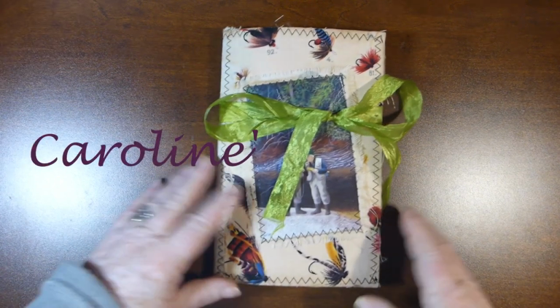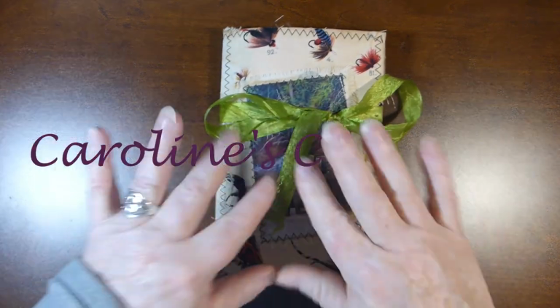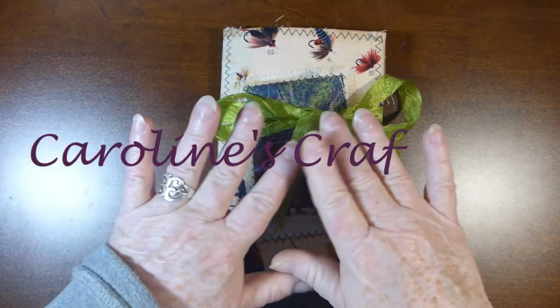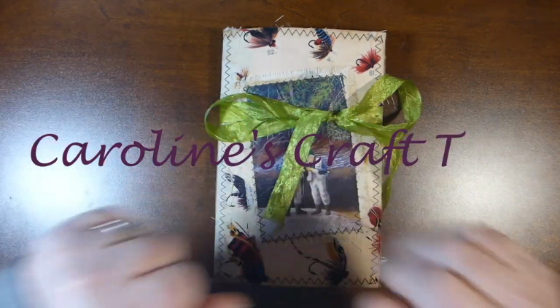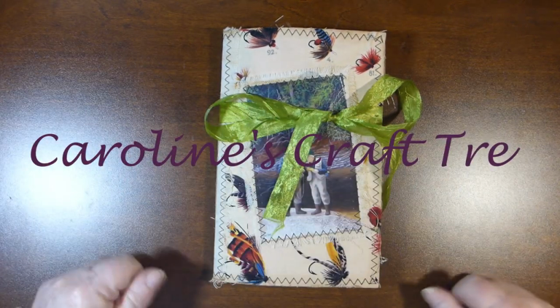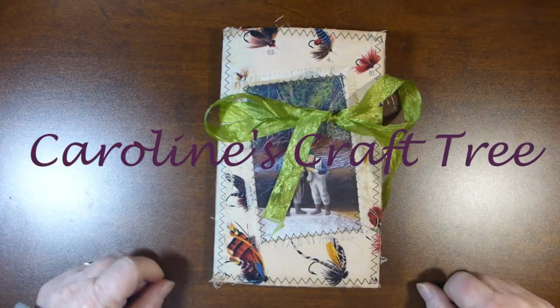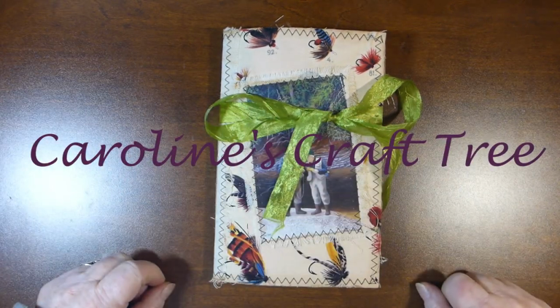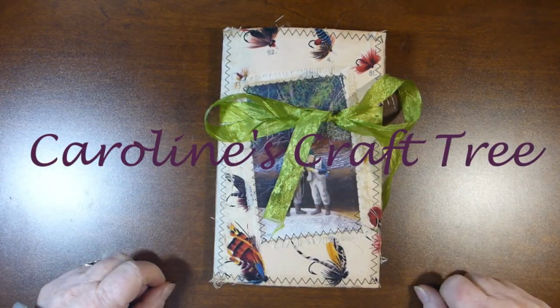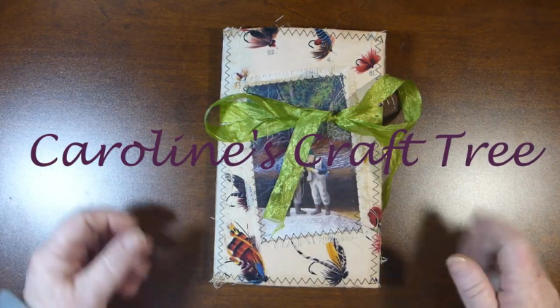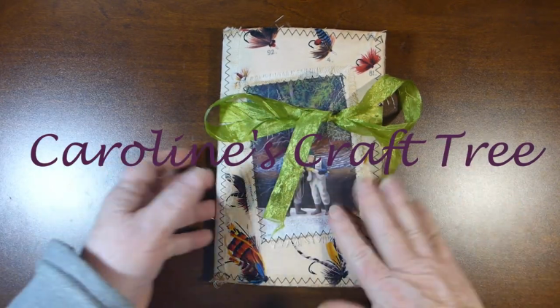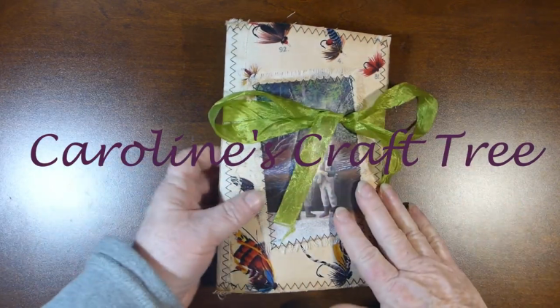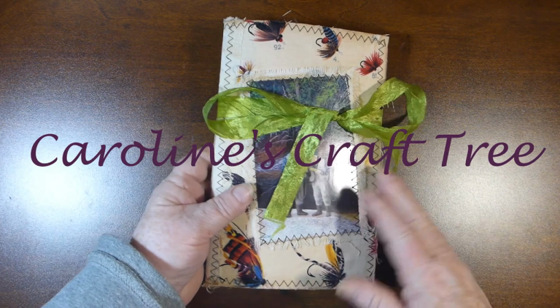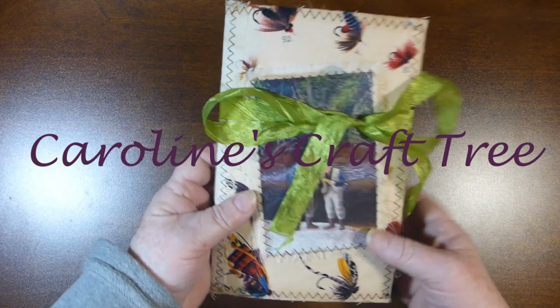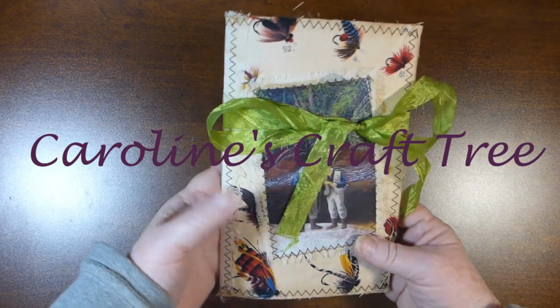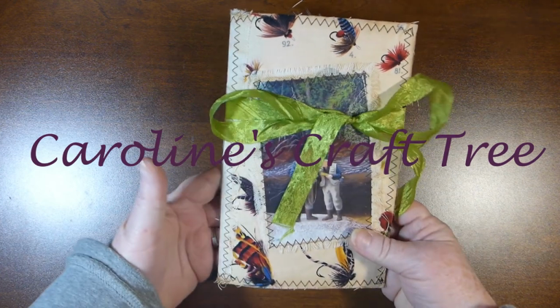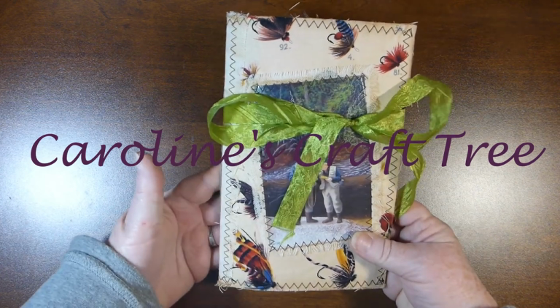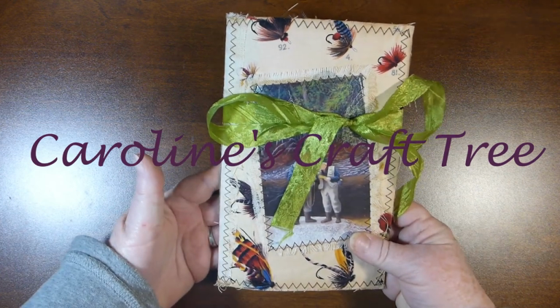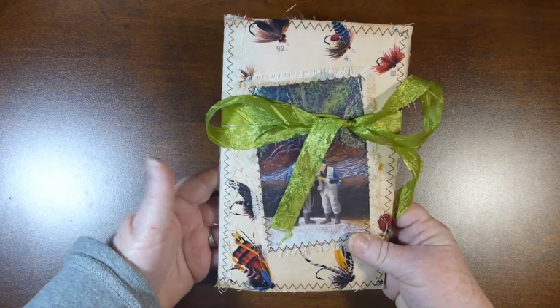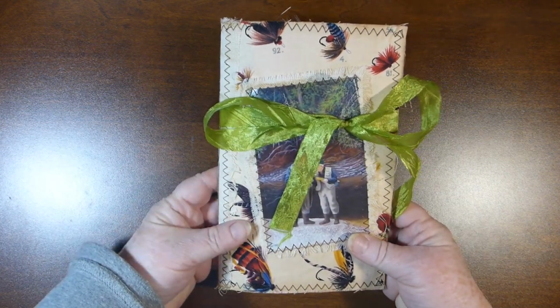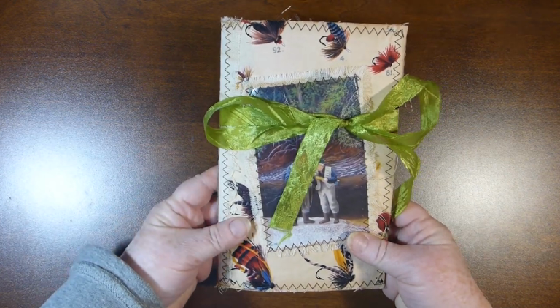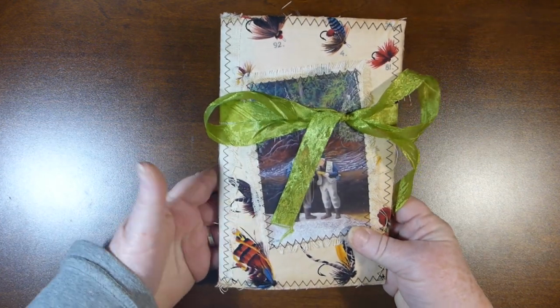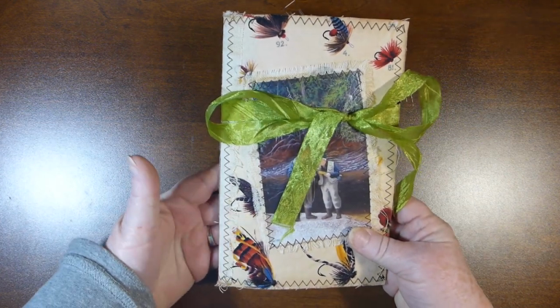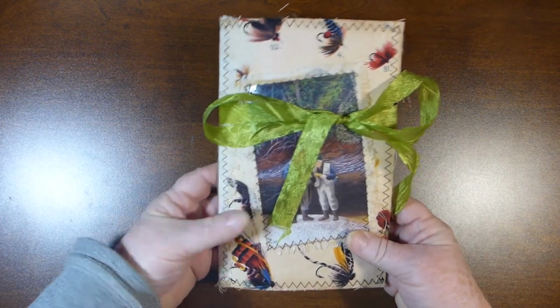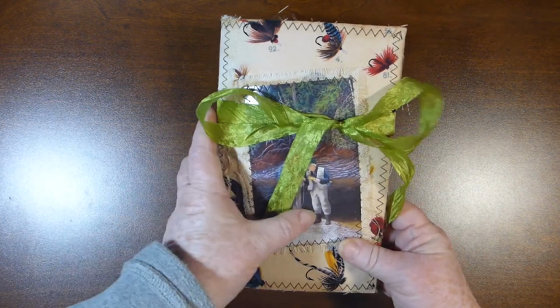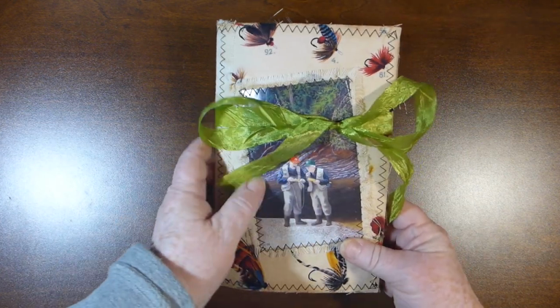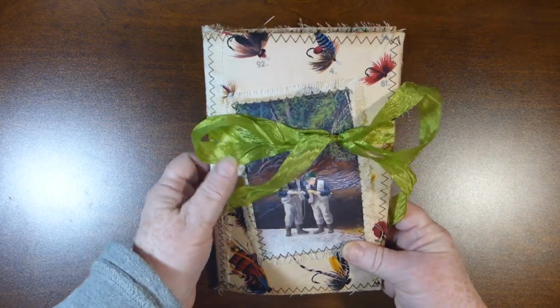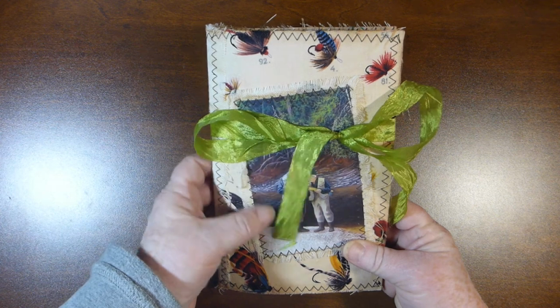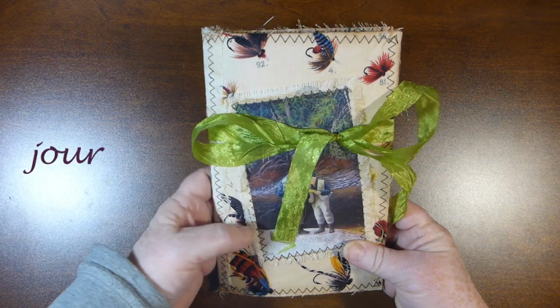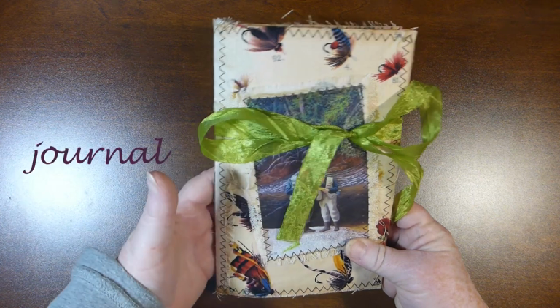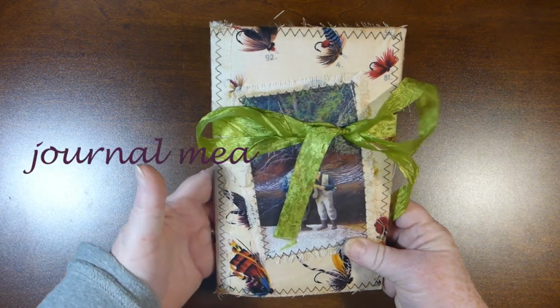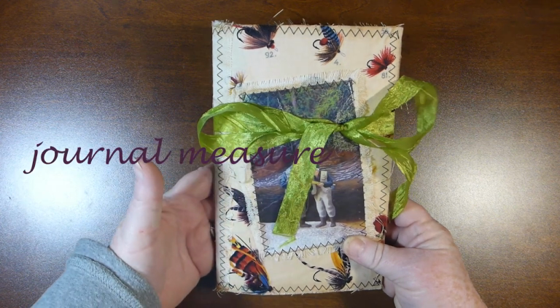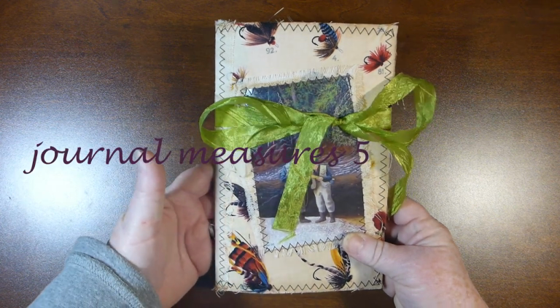Hello everyone and welcome to Caroline's Craft Tree. Today I wanted to show you this small journal that I made using my fly fishing digital kit.